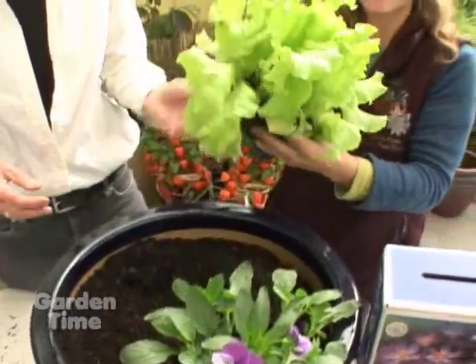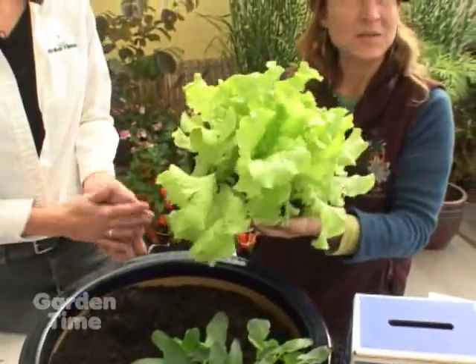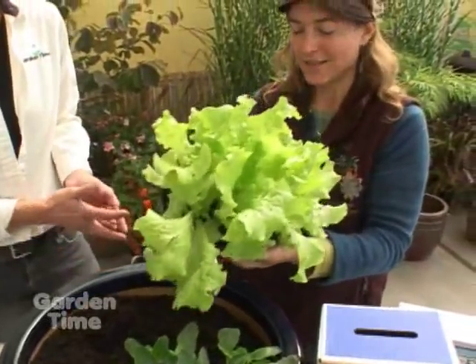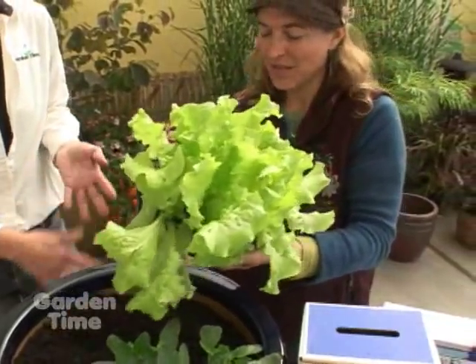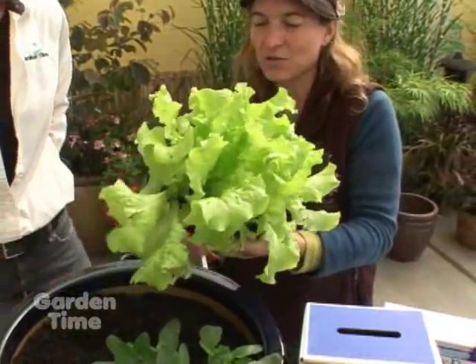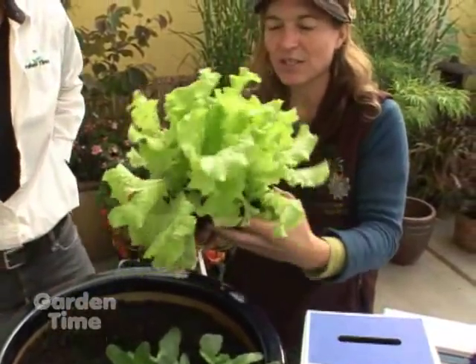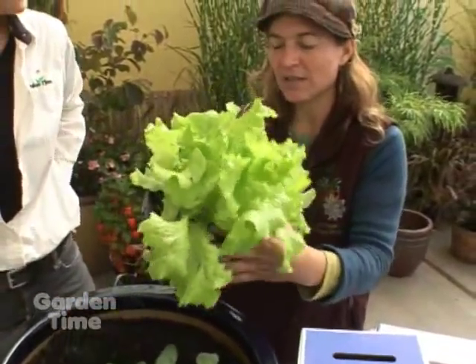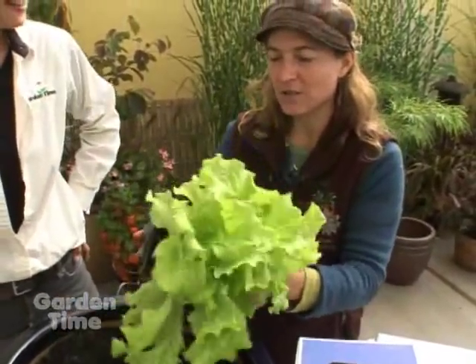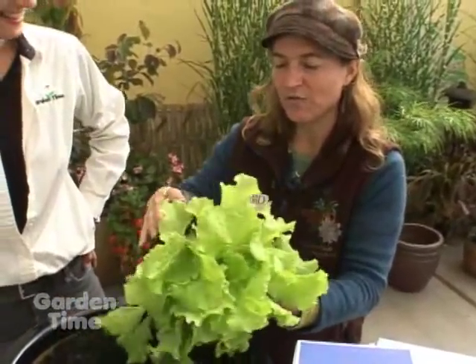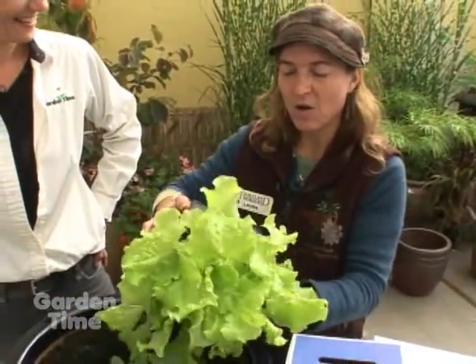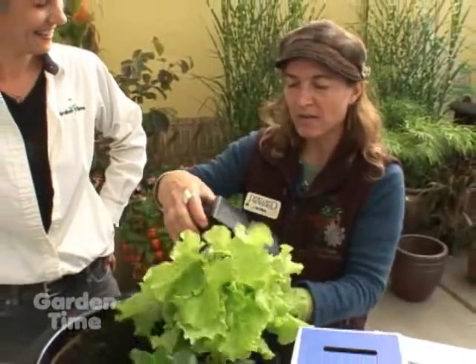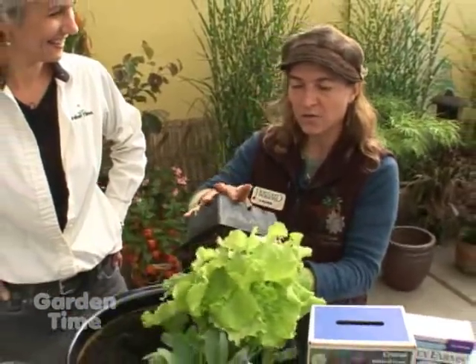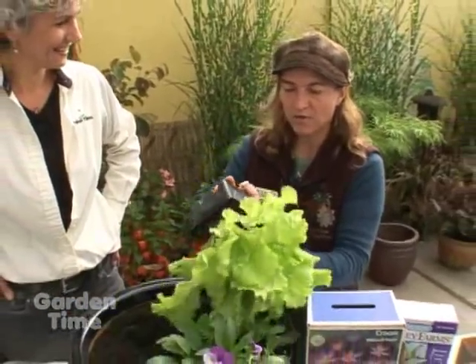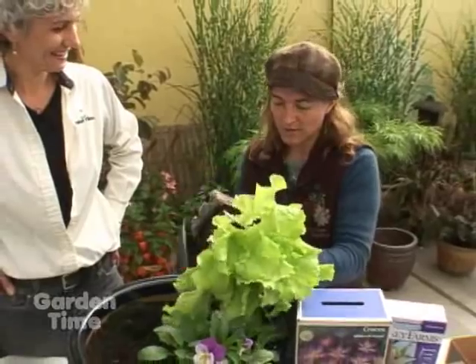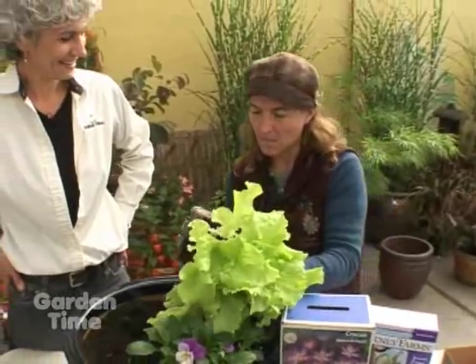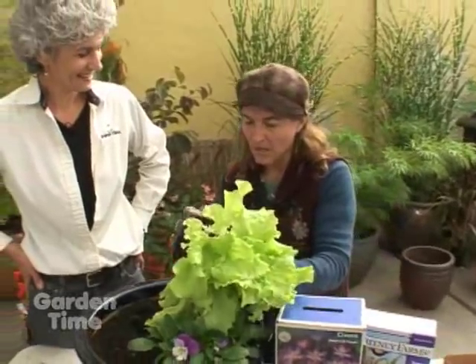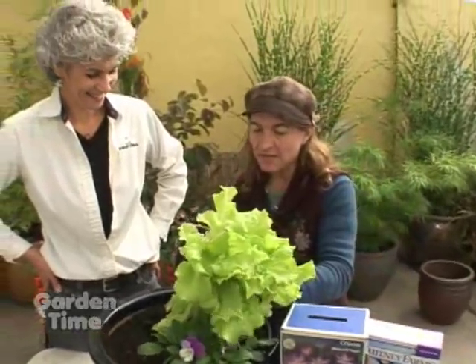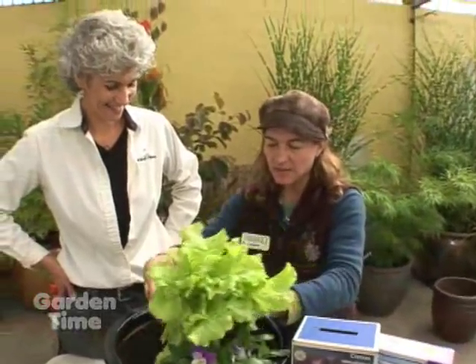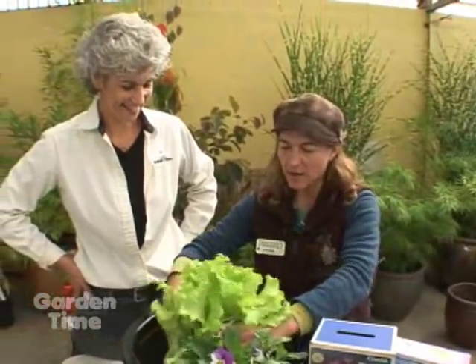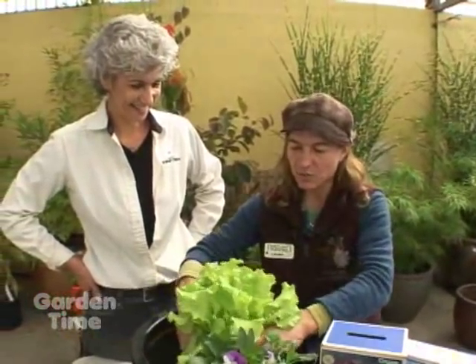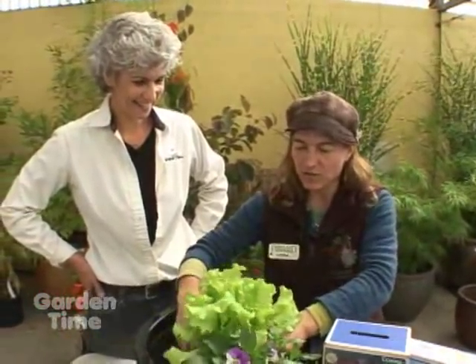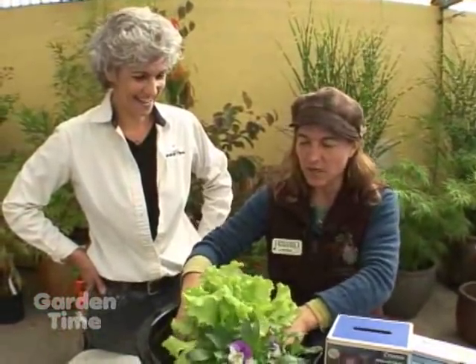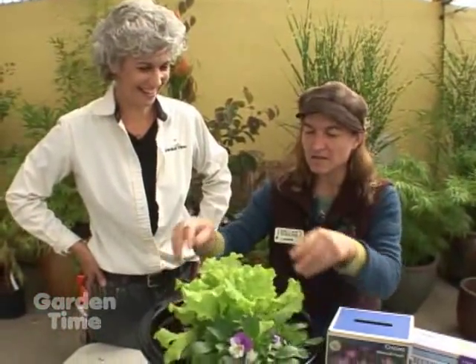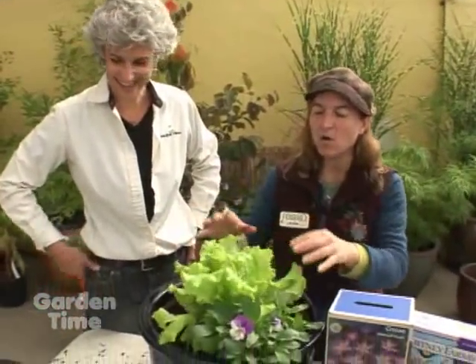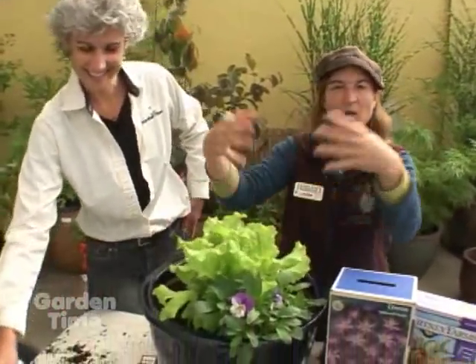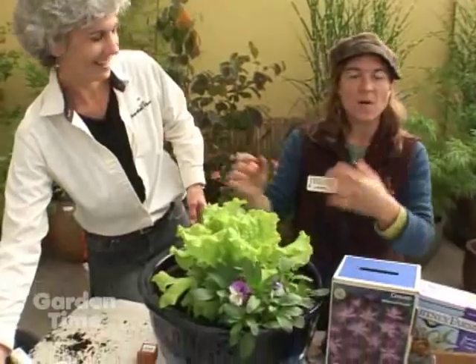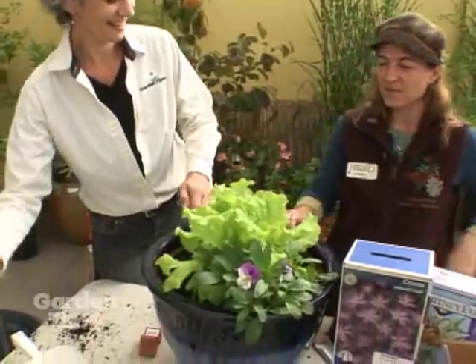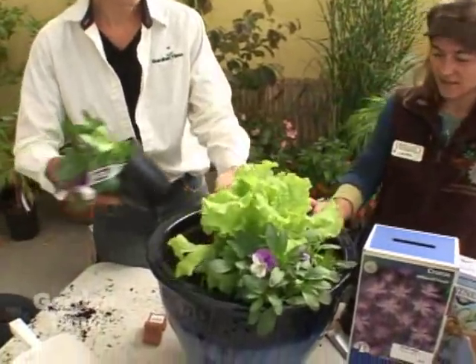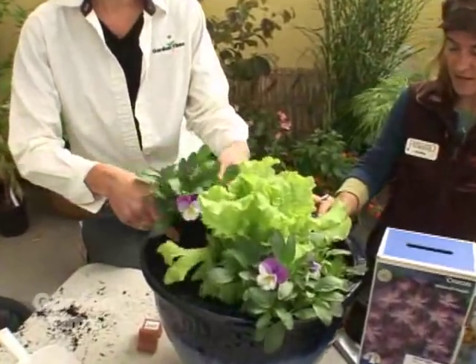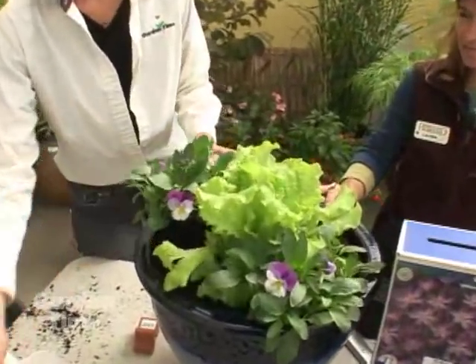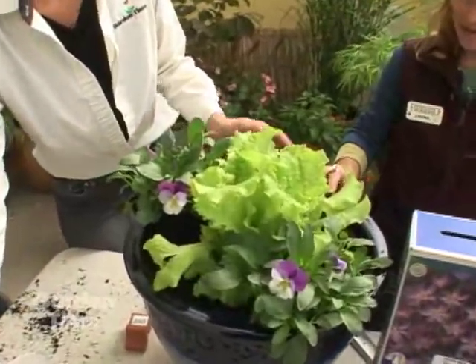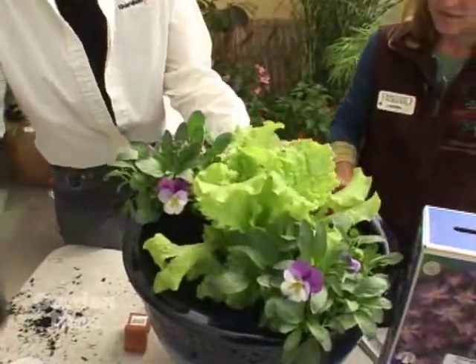For fun in the middle, we're going to add some lettuce. You can keep eating this through the fall until the hard frosts come, and then it's going to die out — which is perfect, because the bulbs will come up where the dead lettuce has gone.